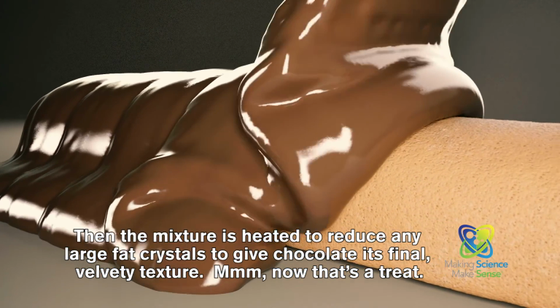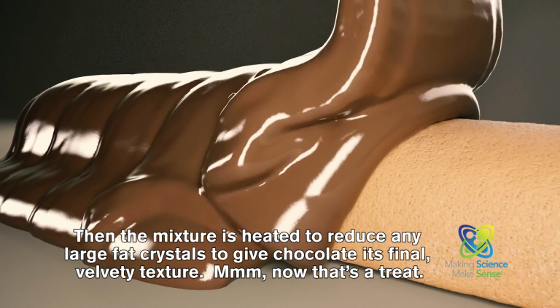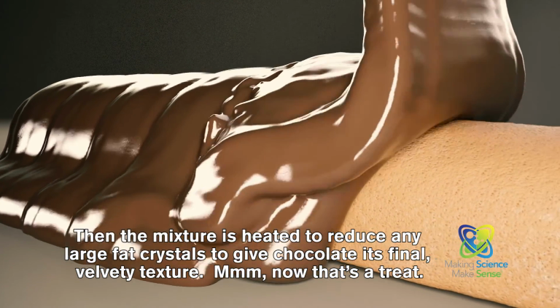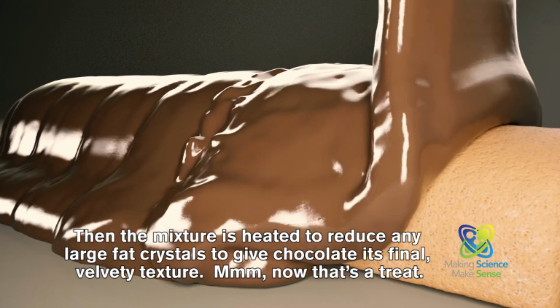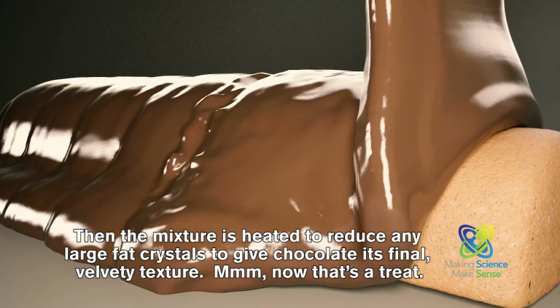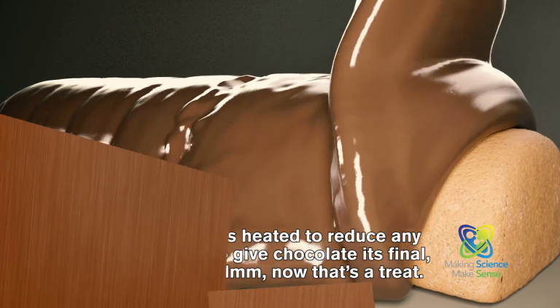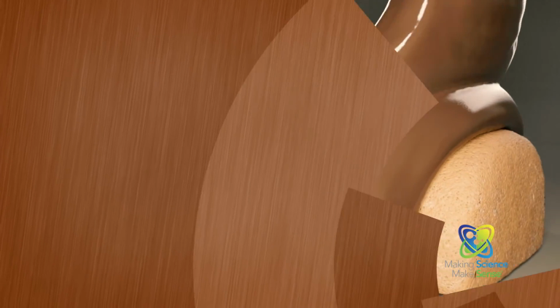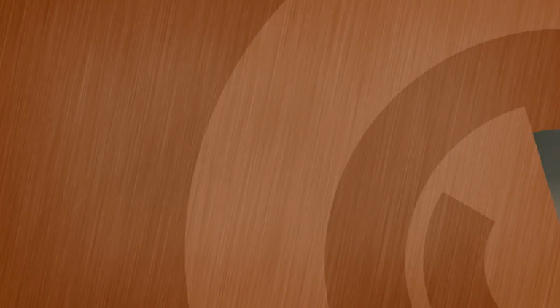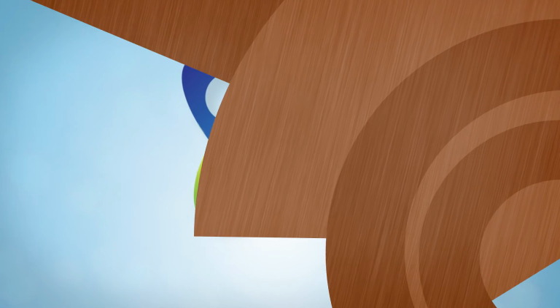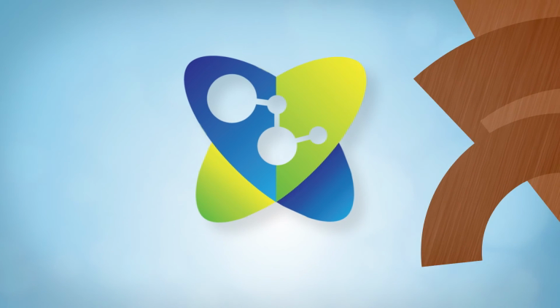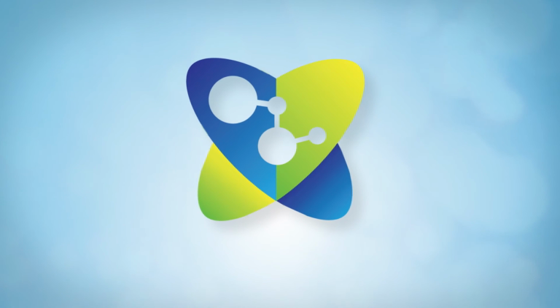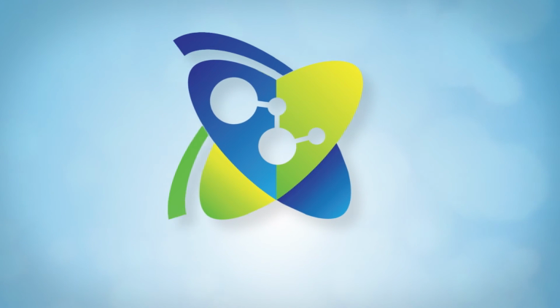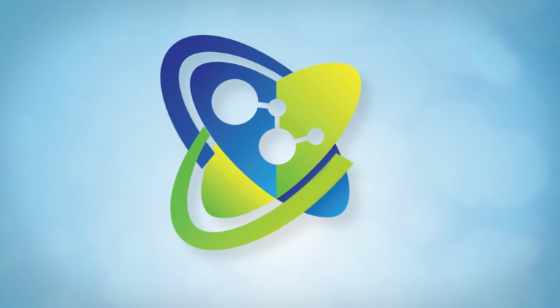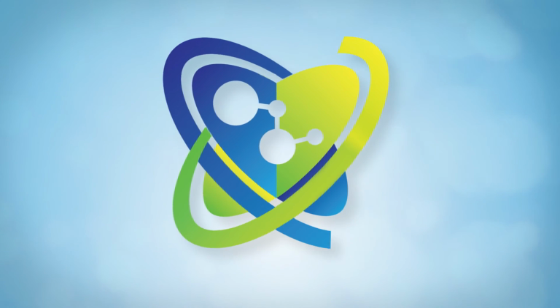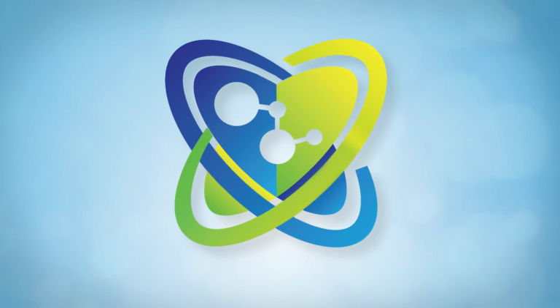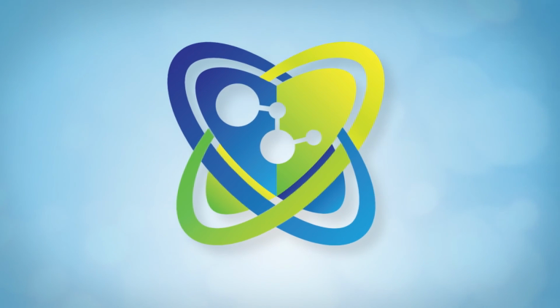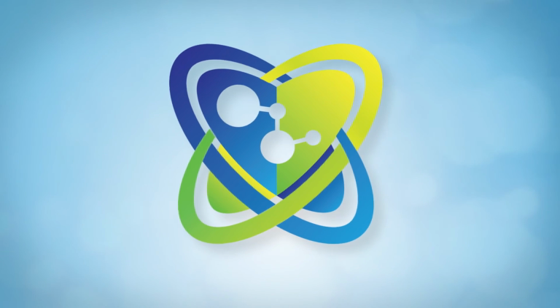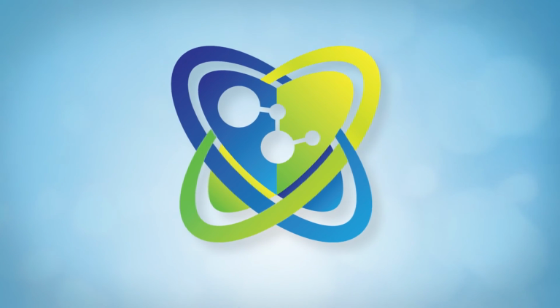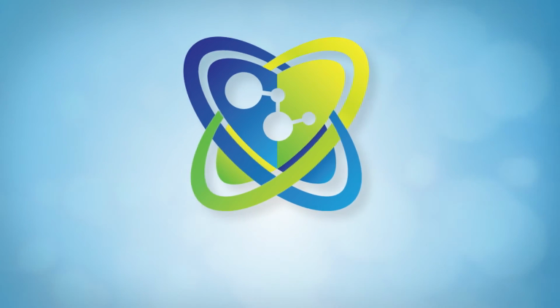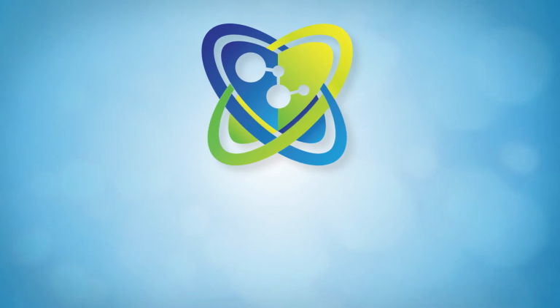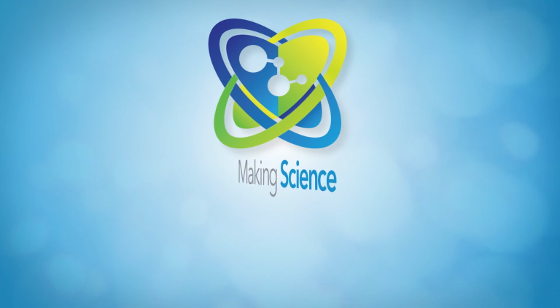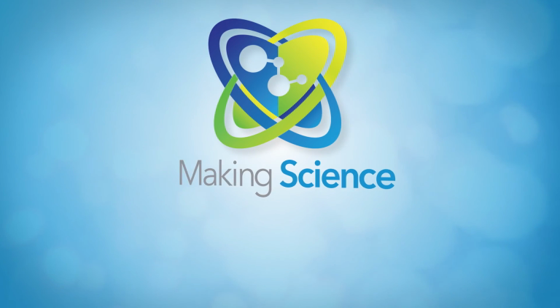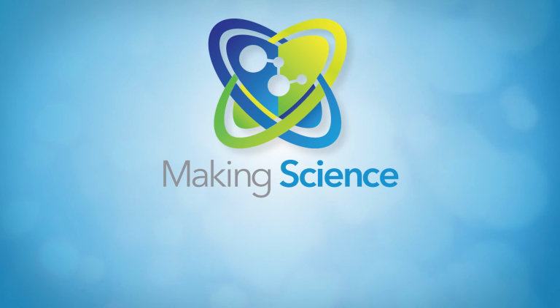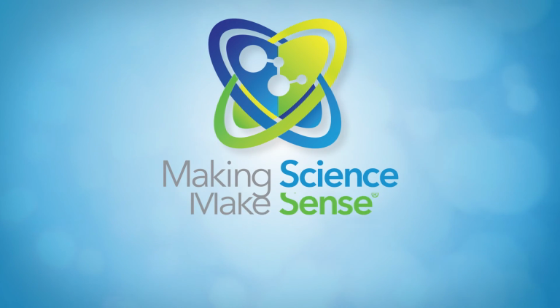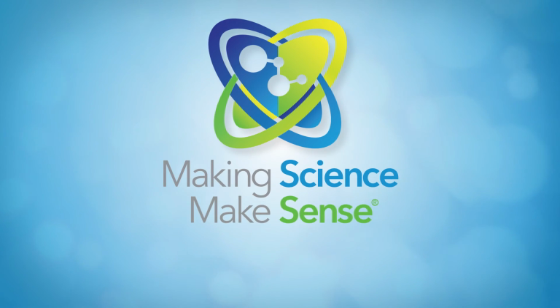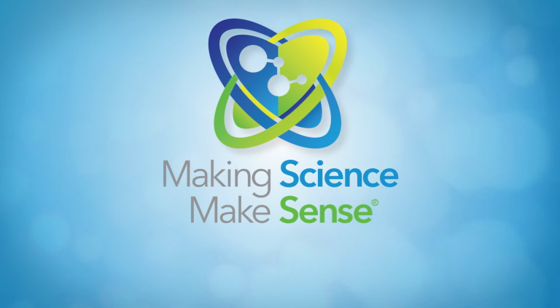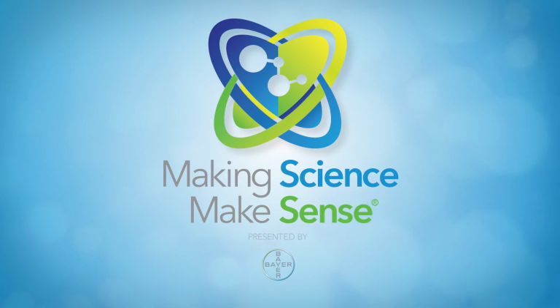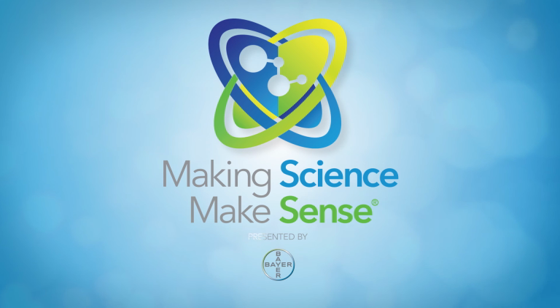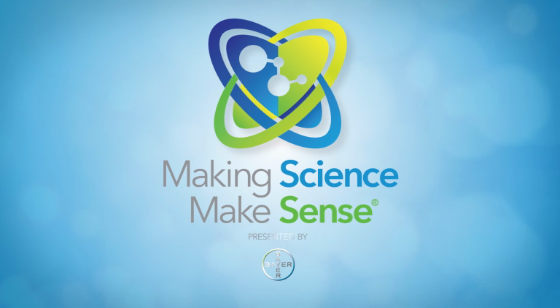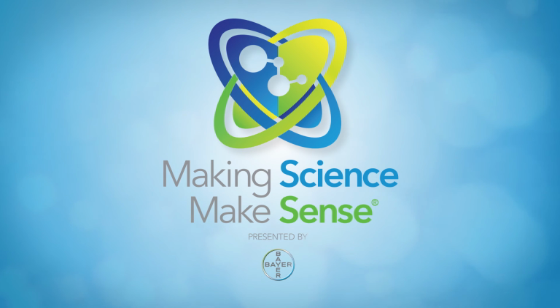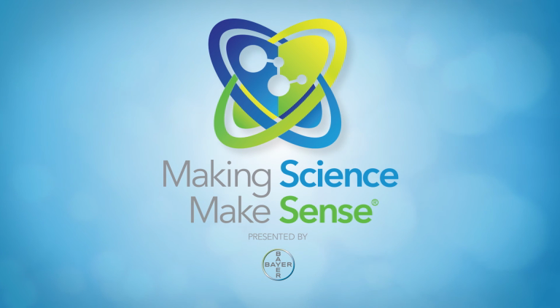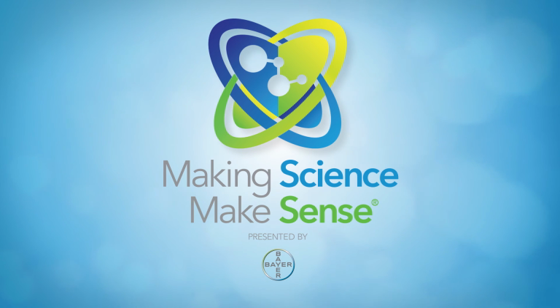Mmm, now that's a treat! This has been presented by Bayer Corporation's National Science Education Program, Making Science Make Sense.